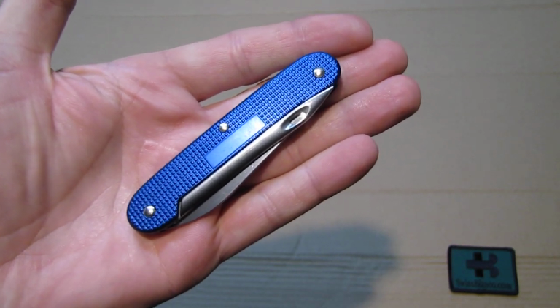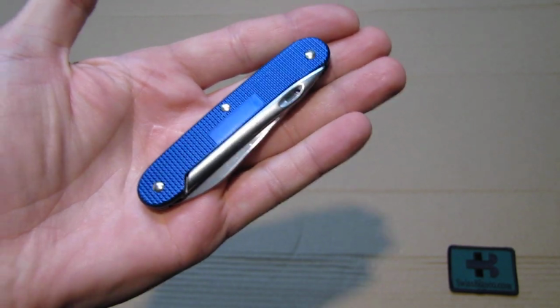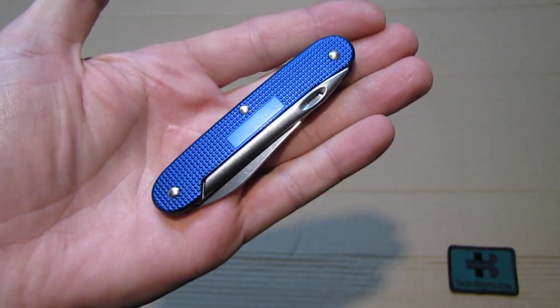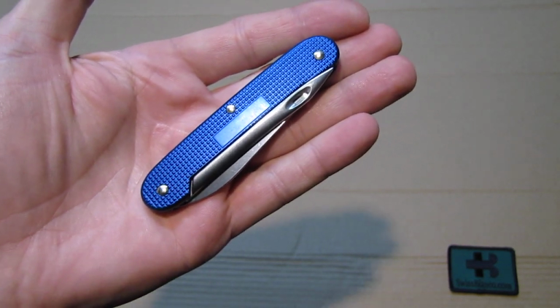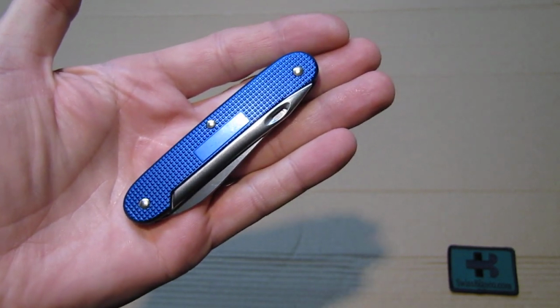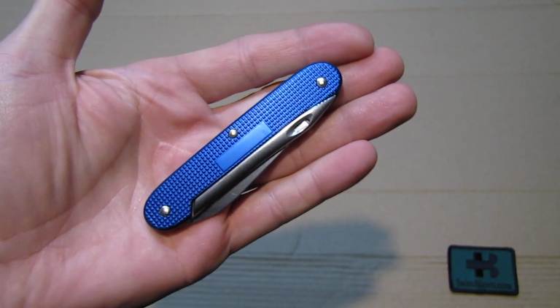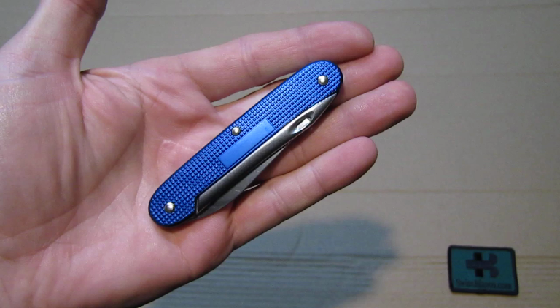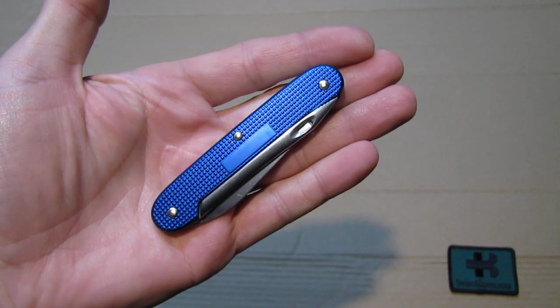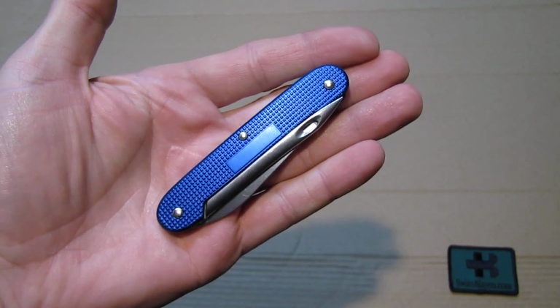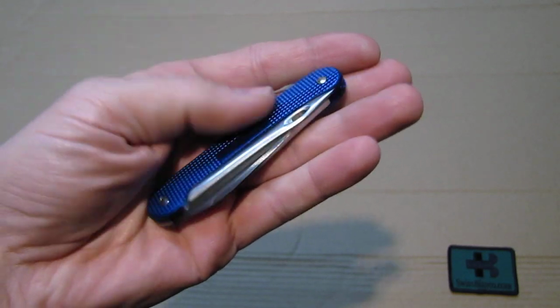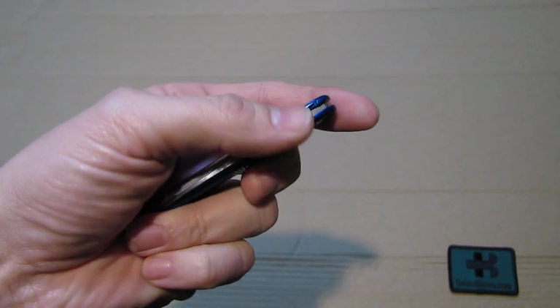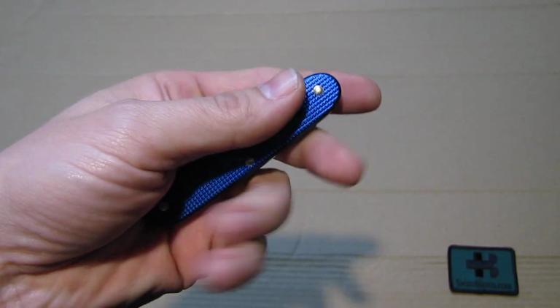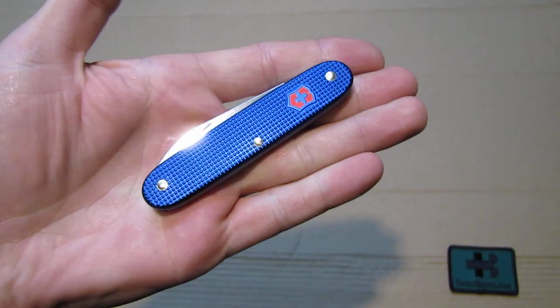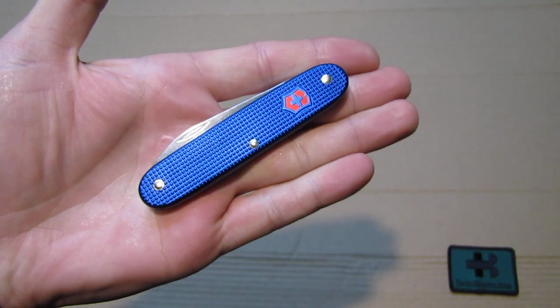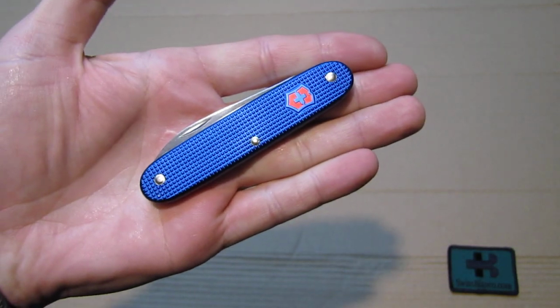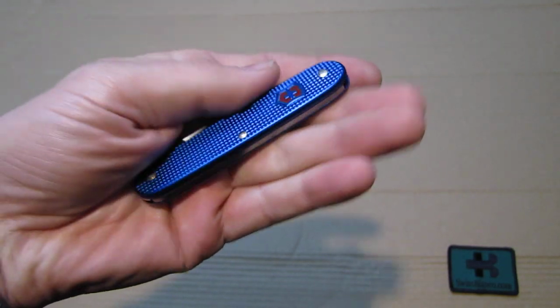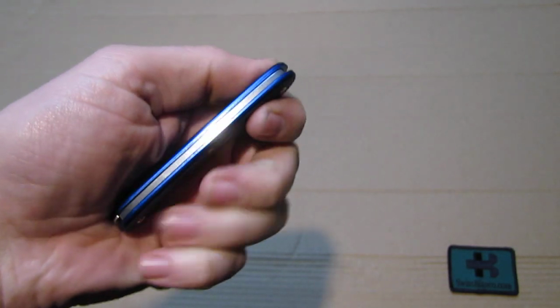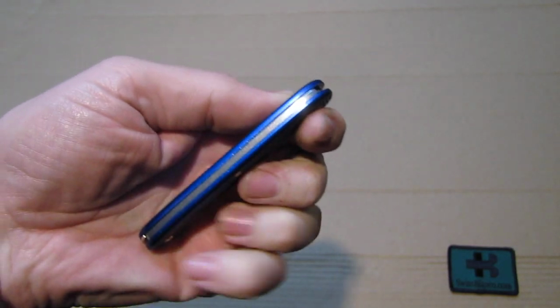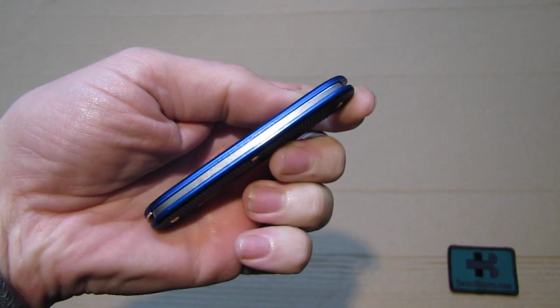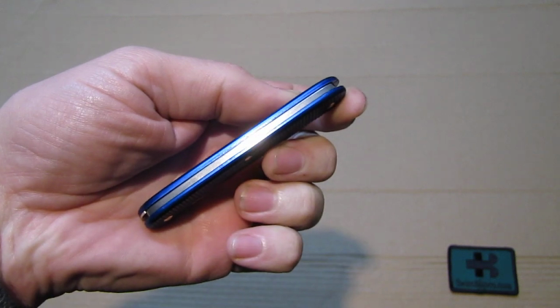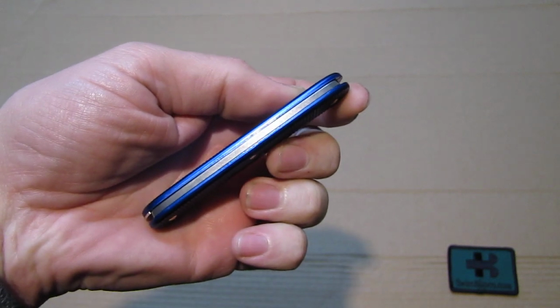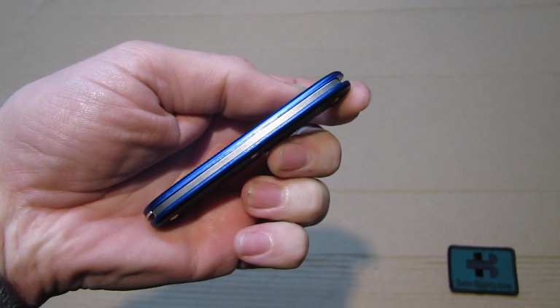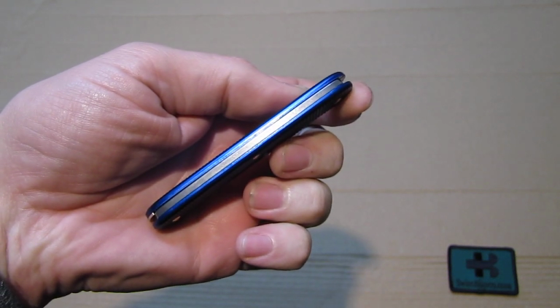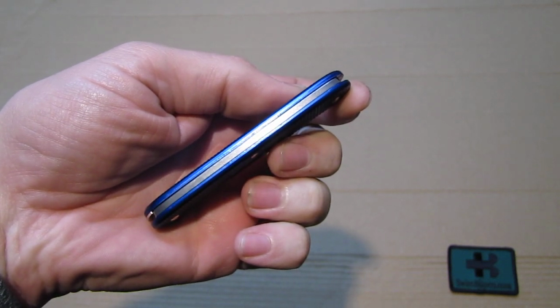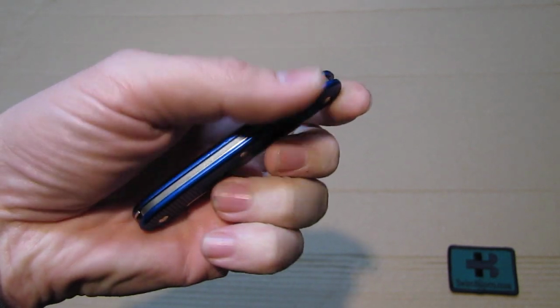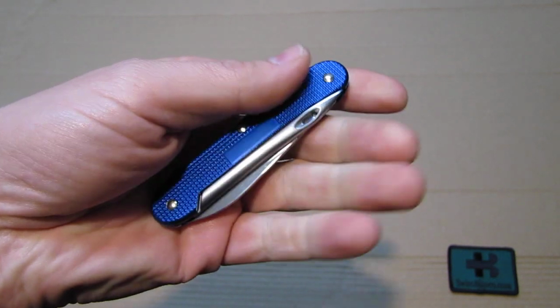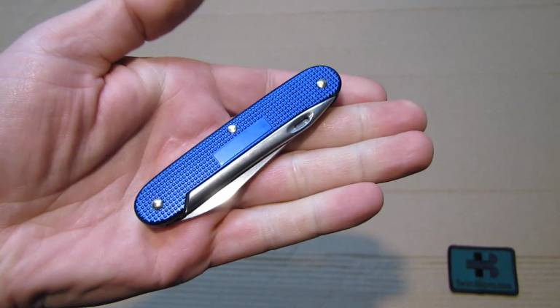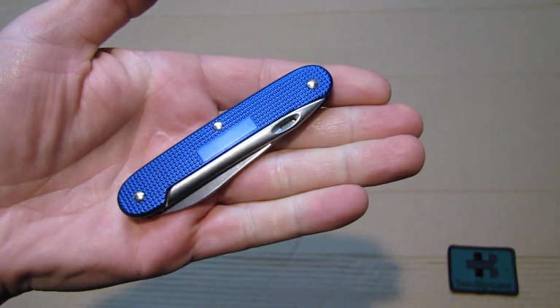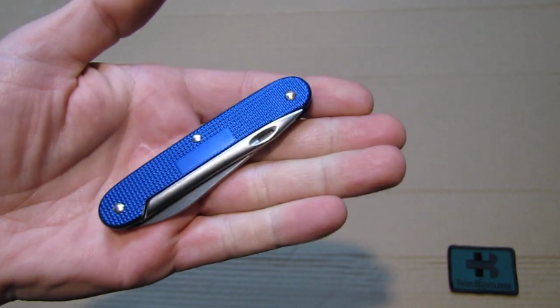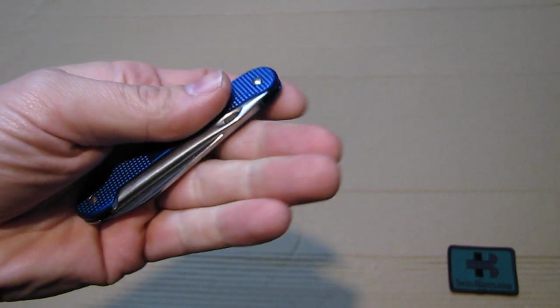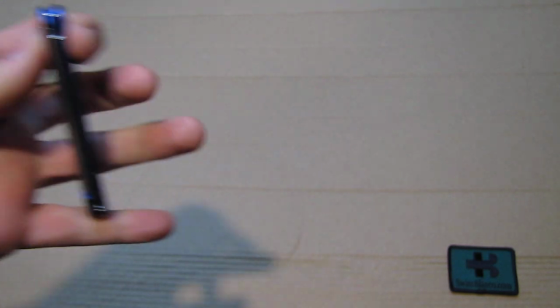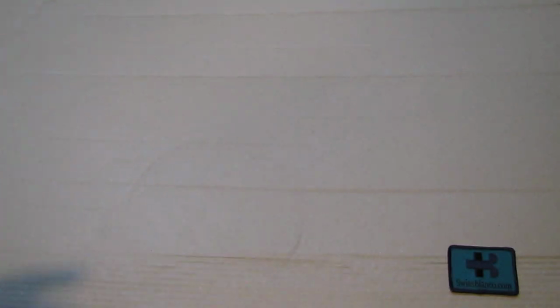This is a 93mm ALOX Swiss Army knife. It's a pretty simple one-layer construction. We have only two tools in the knife.